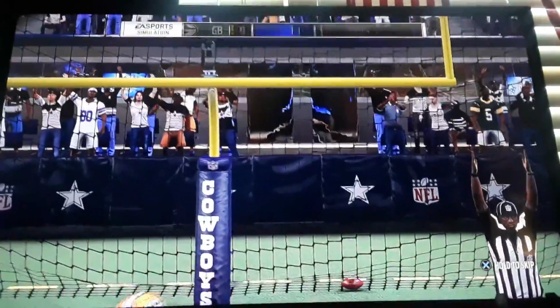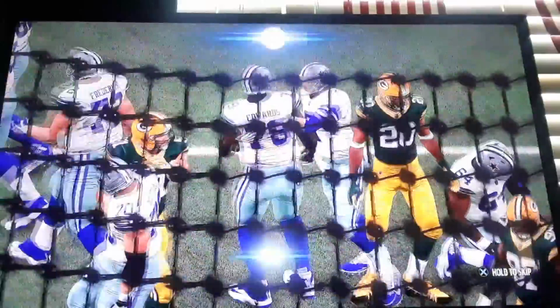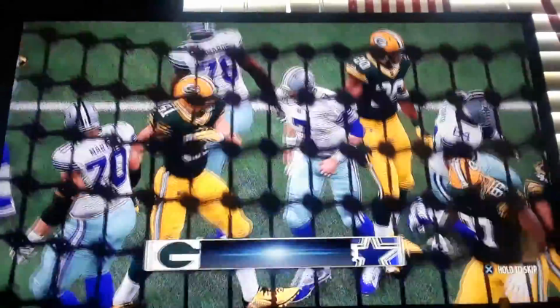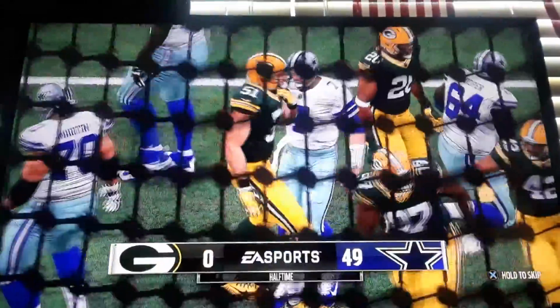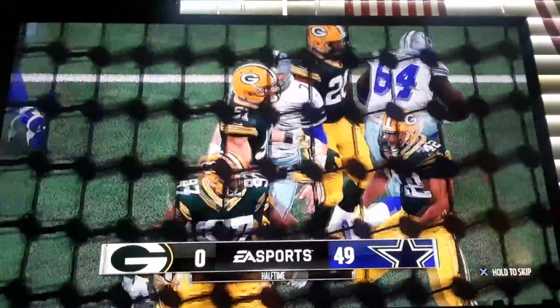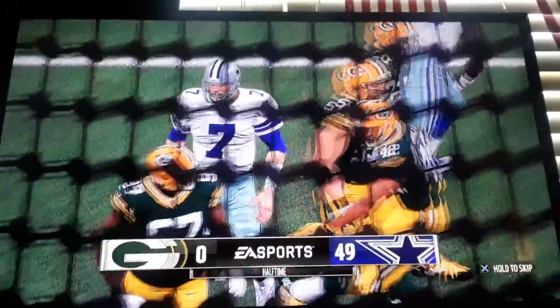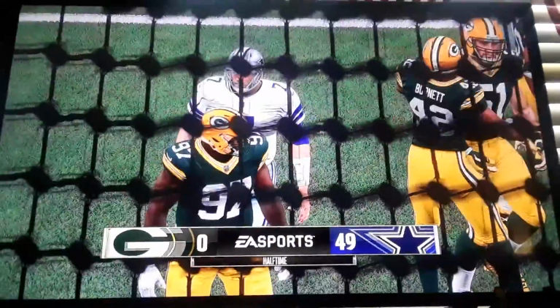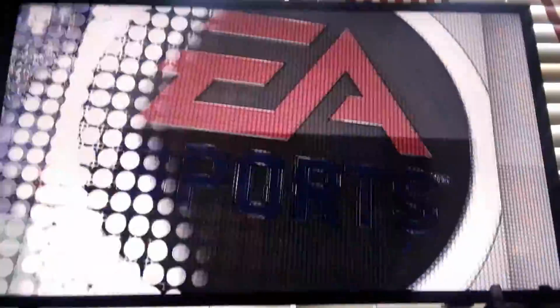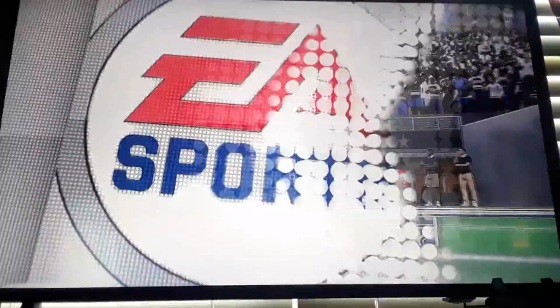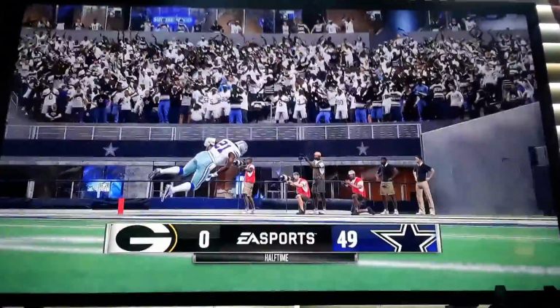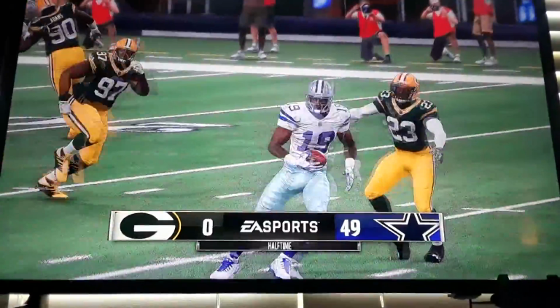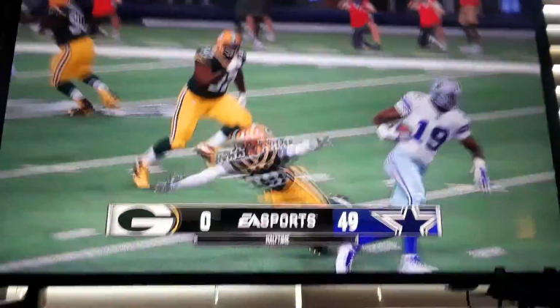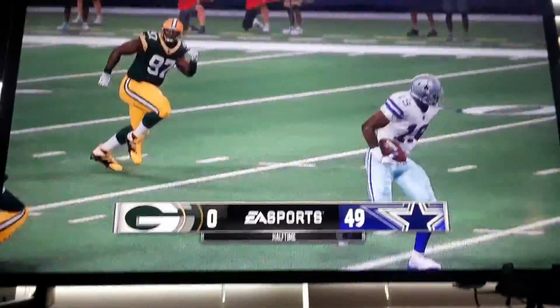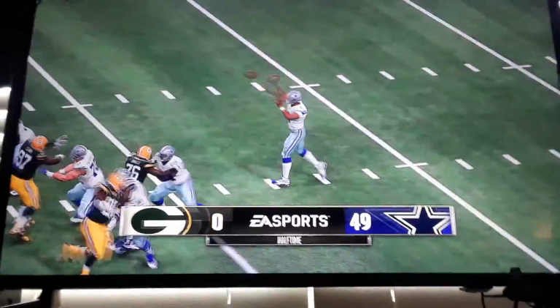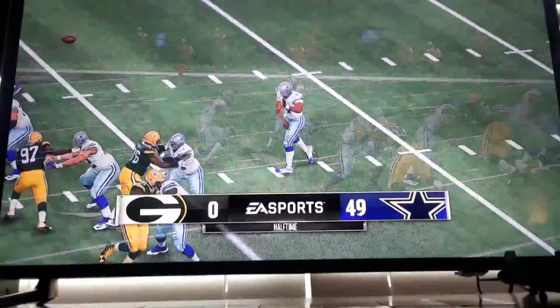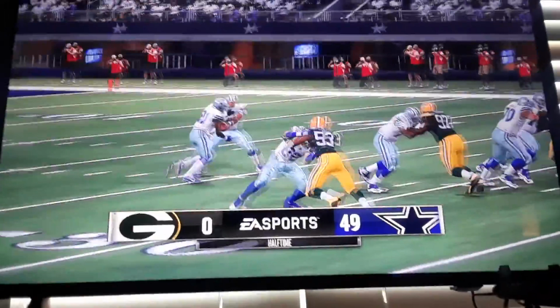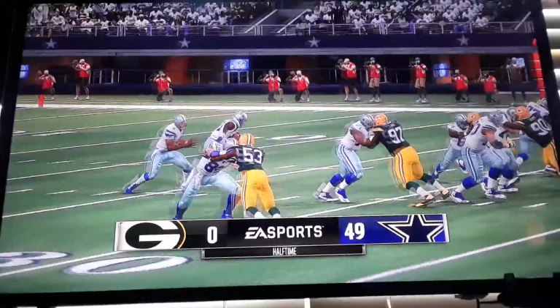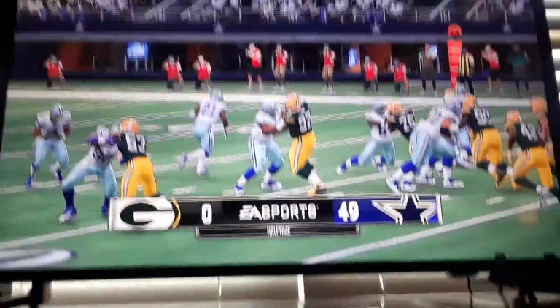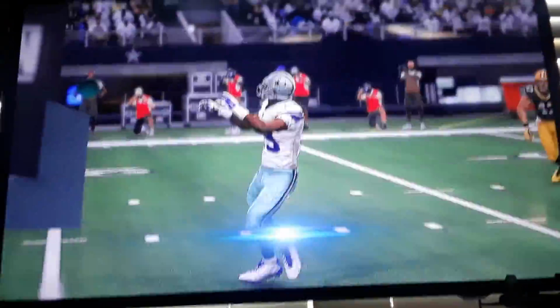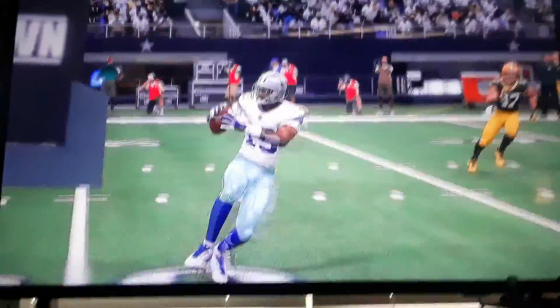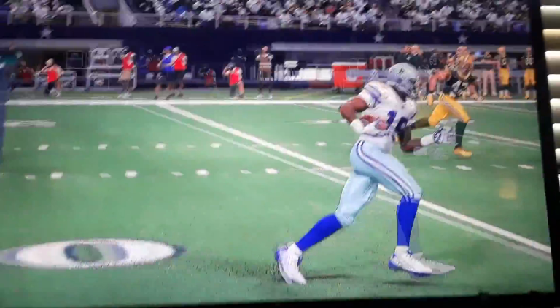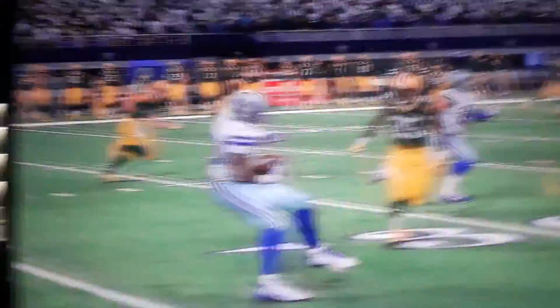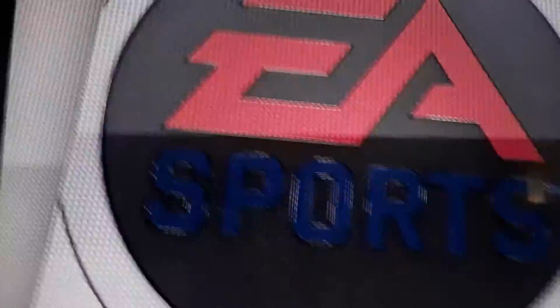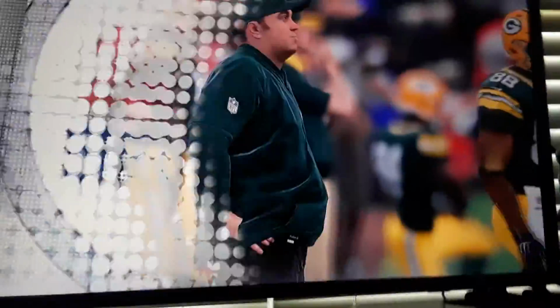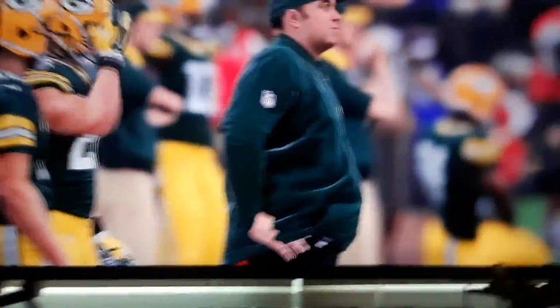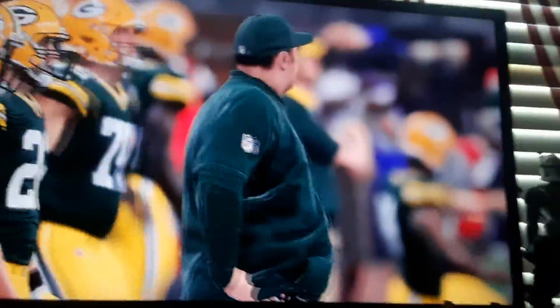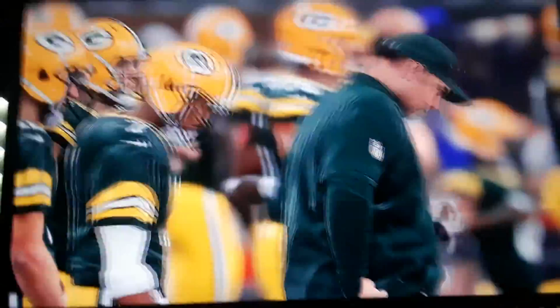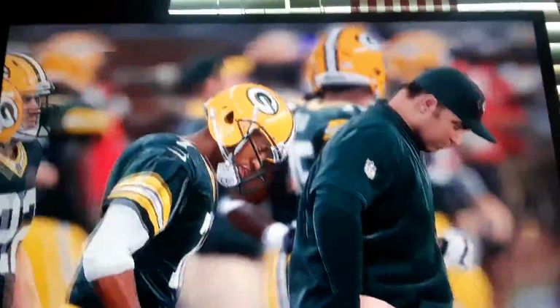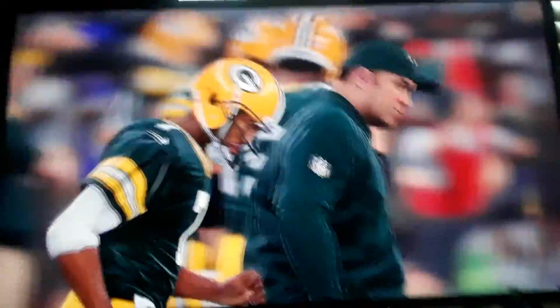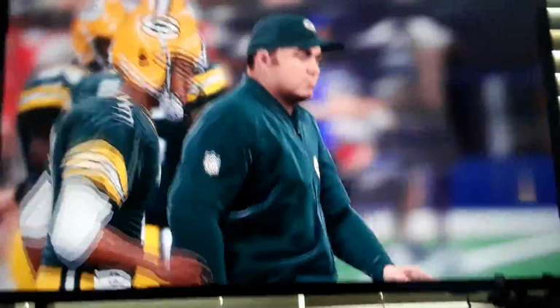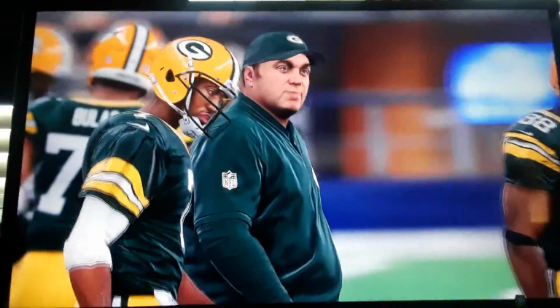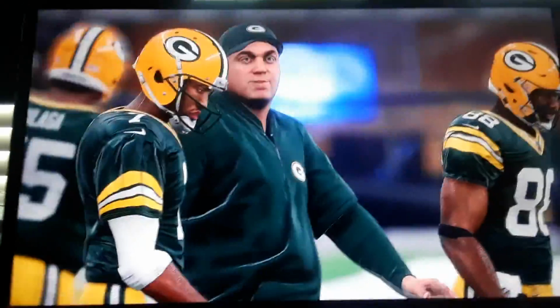We have come to halftime here in Dallas with the Cowboys out in front. As we send you over to Orlando where we'll check in with Larry Ridley. He's got our EA Sports Halftime Report. Thanks, Brandon. I'm Larry Ridley, and welcome to our EA Halftime Report.